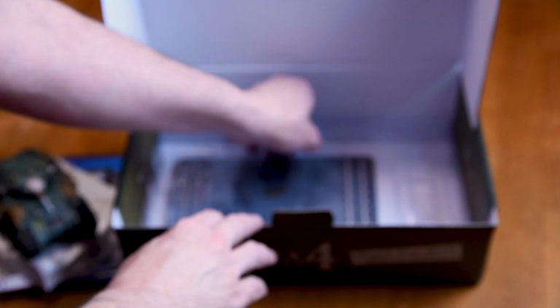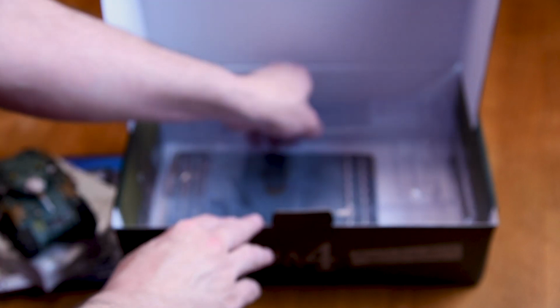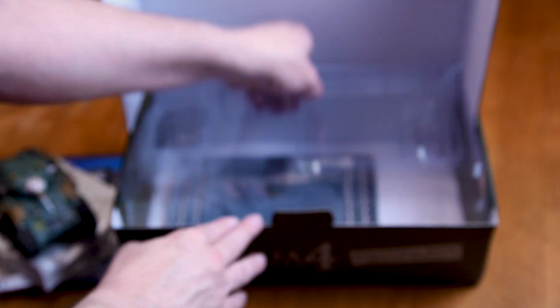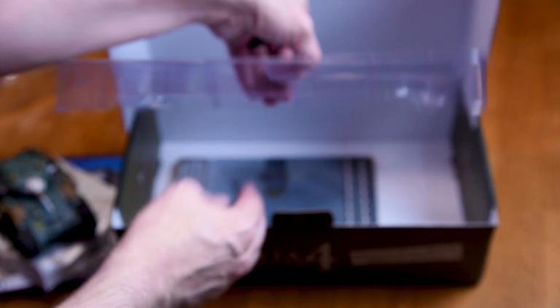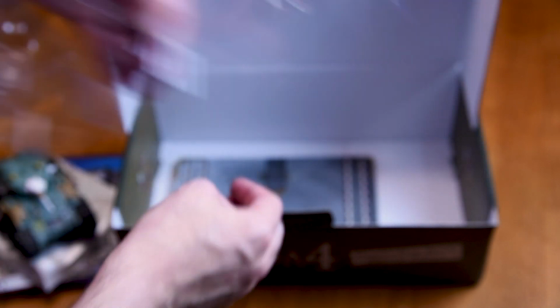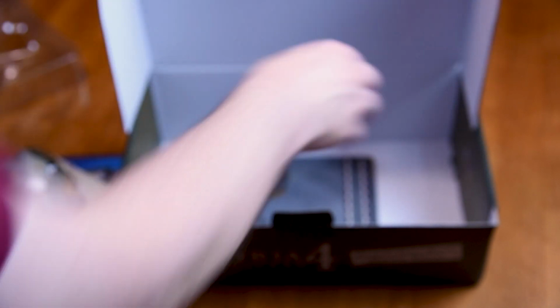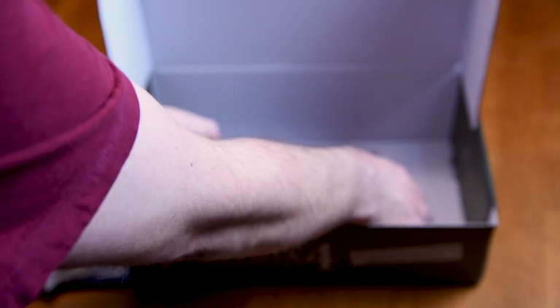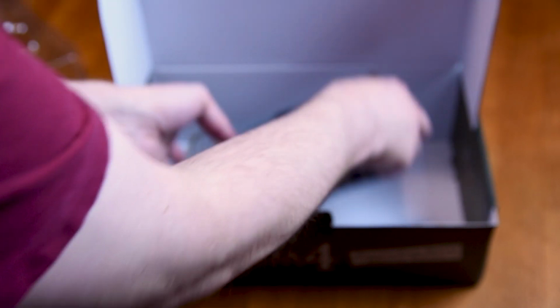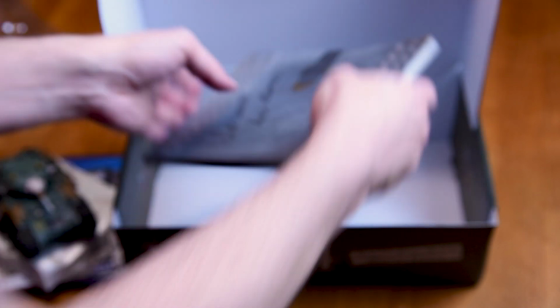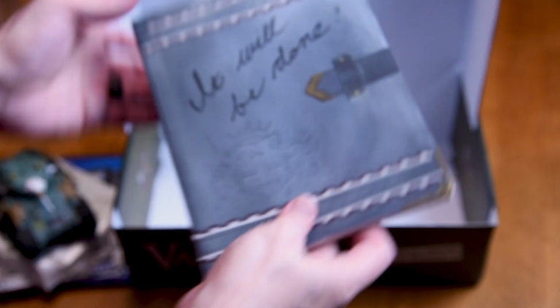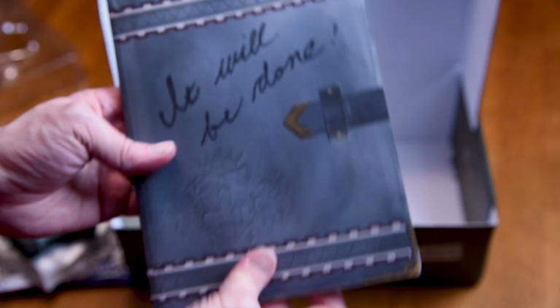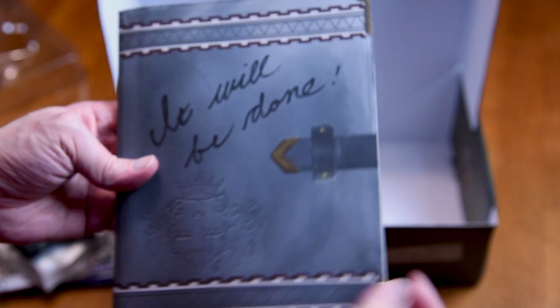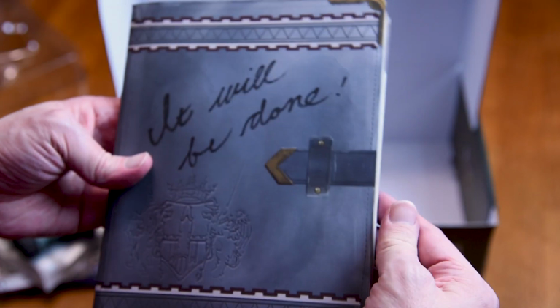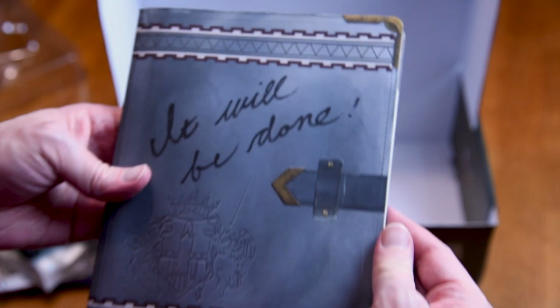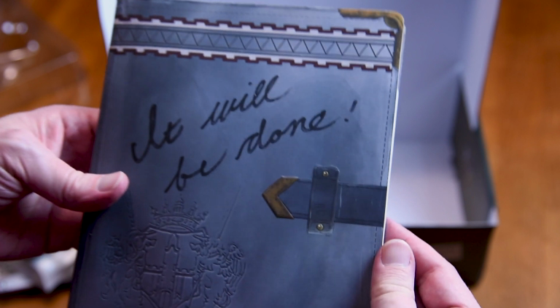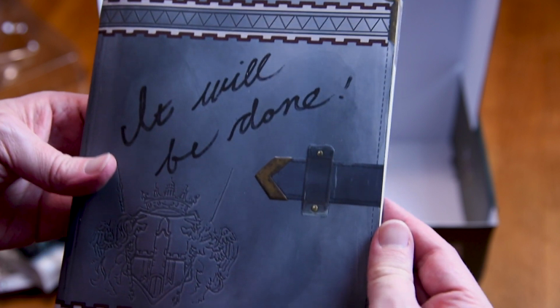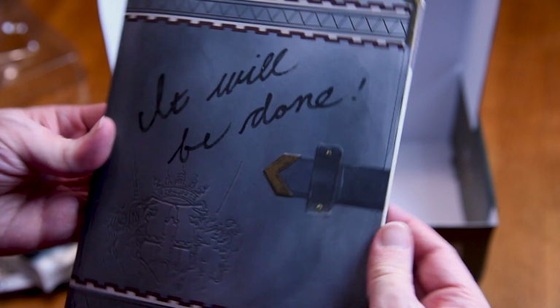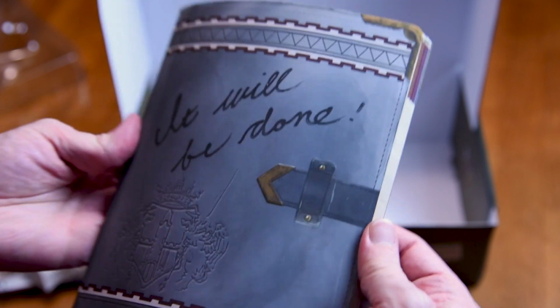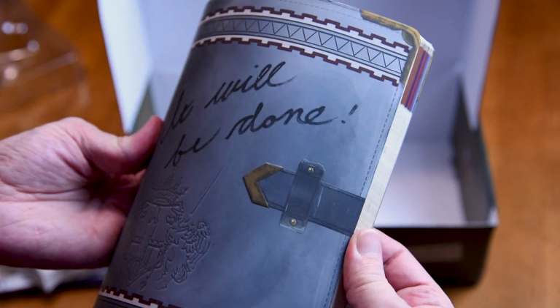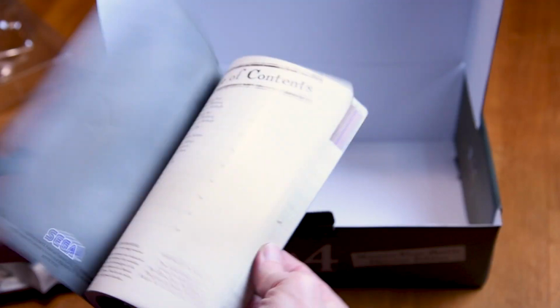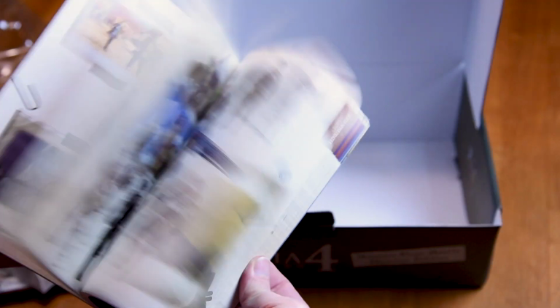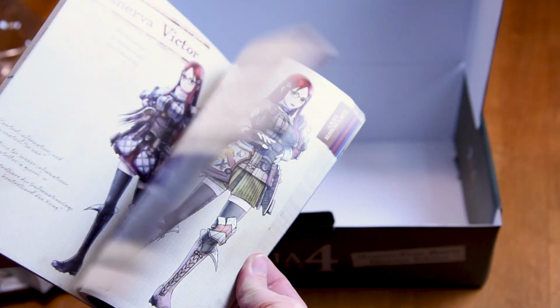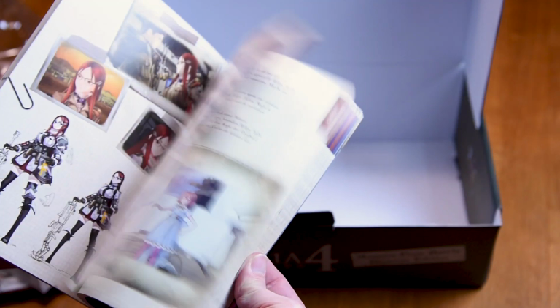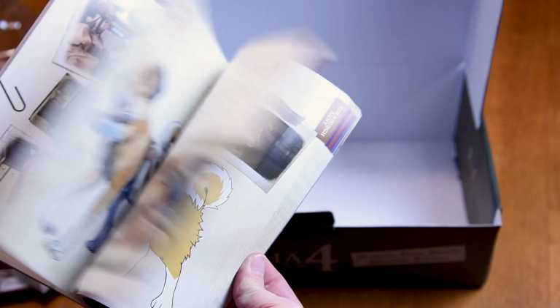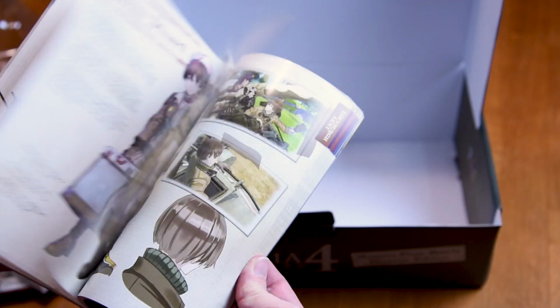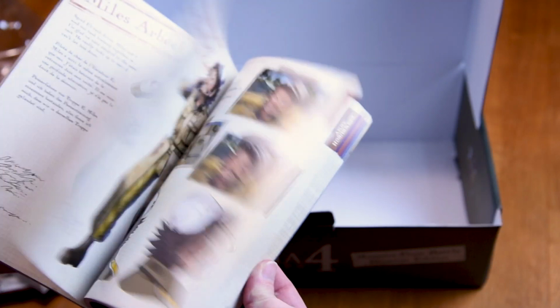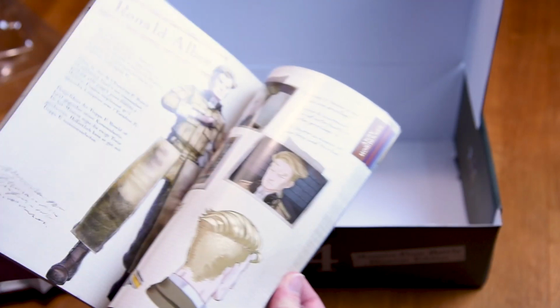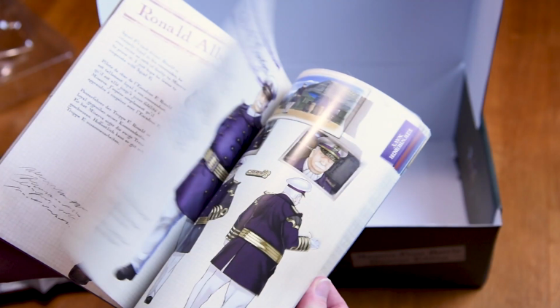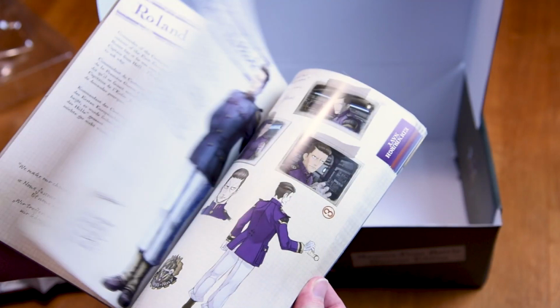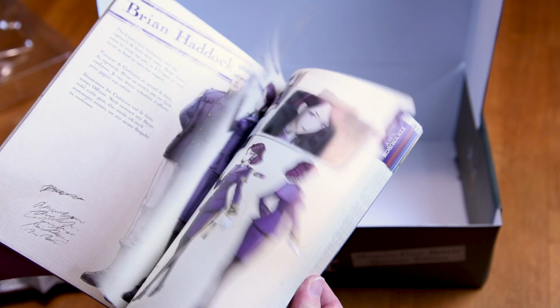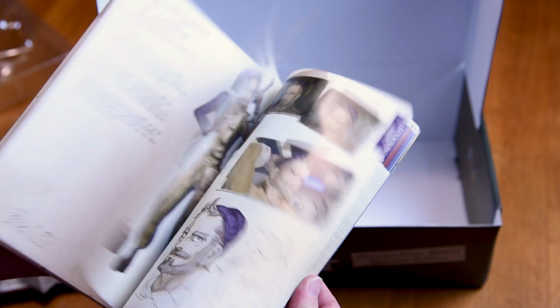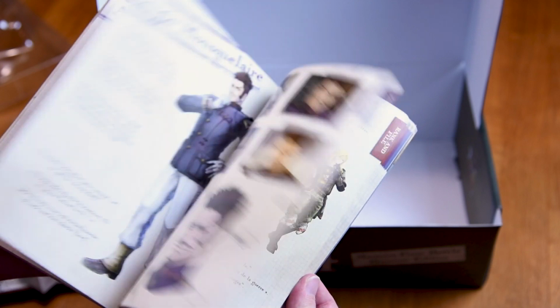There's also an art book in the form of a journal with a nice soft finish, featuring artwork and bios for the main characters, squad members, enemies, vehicles, weapons, and more.